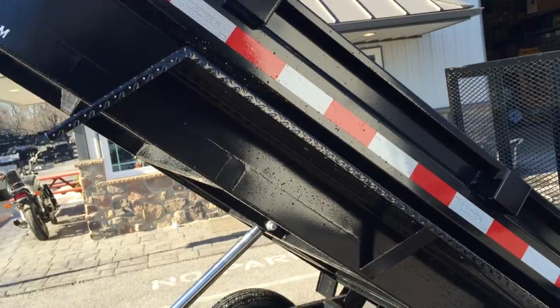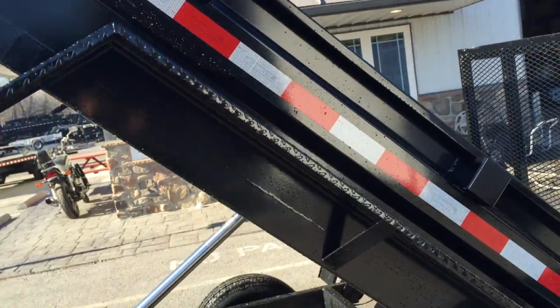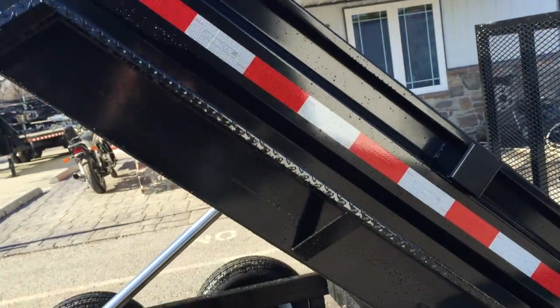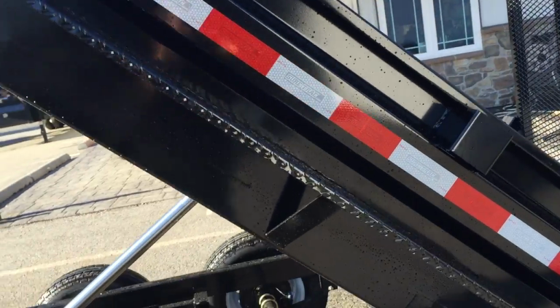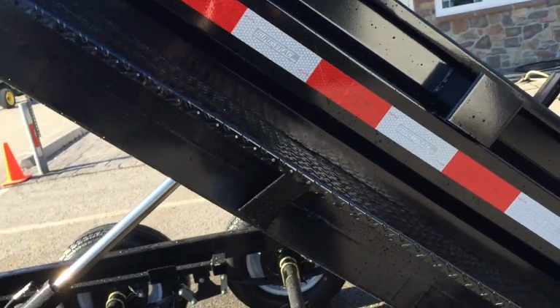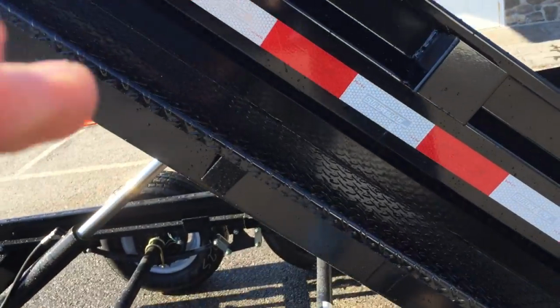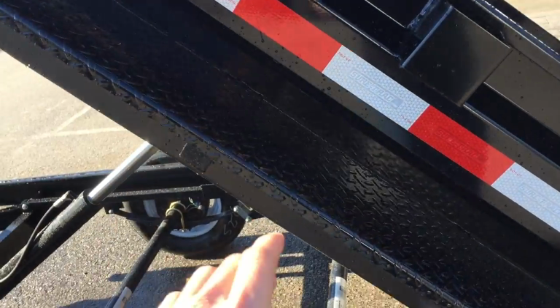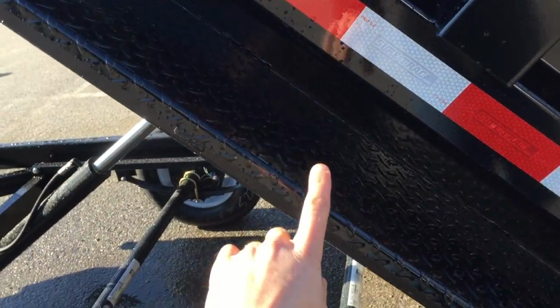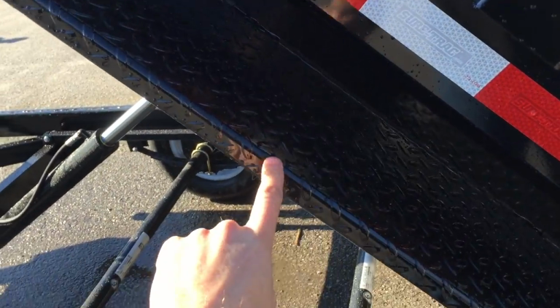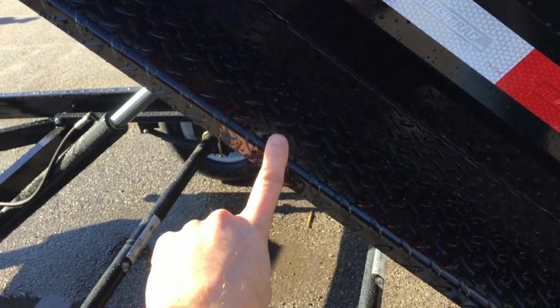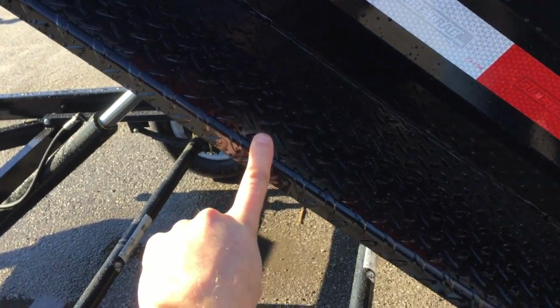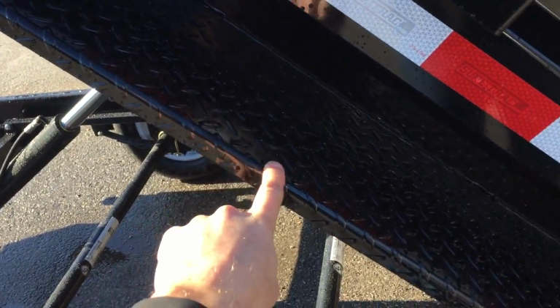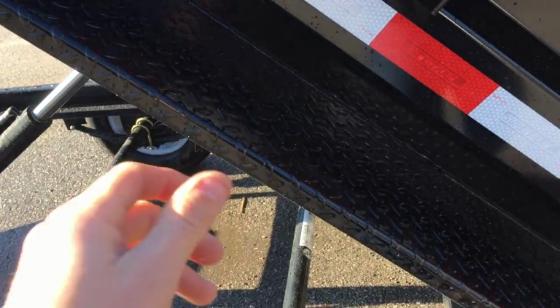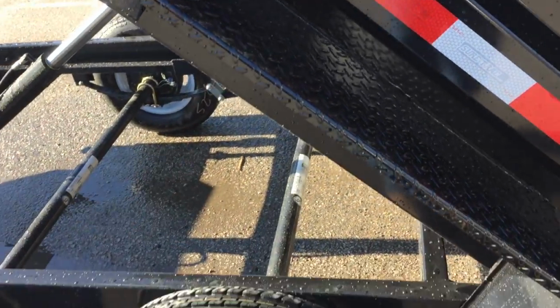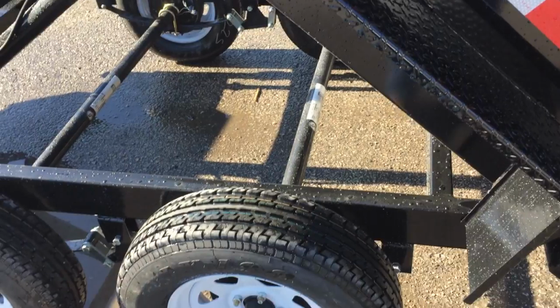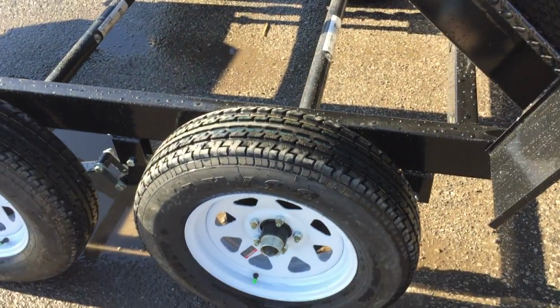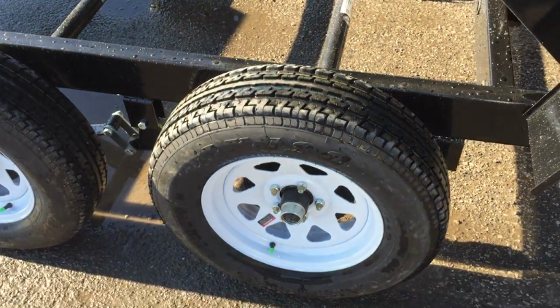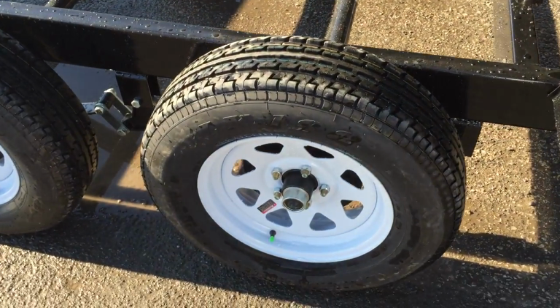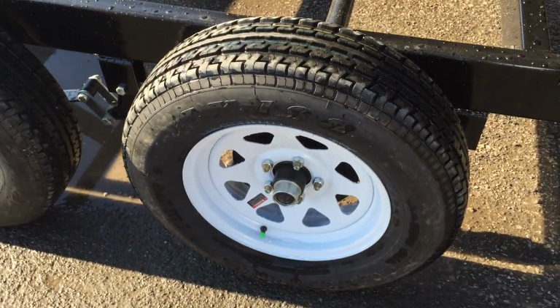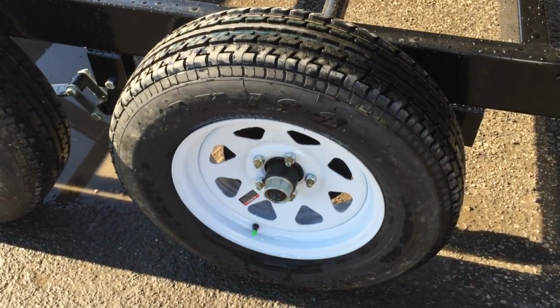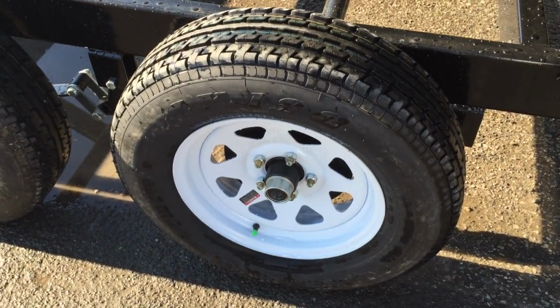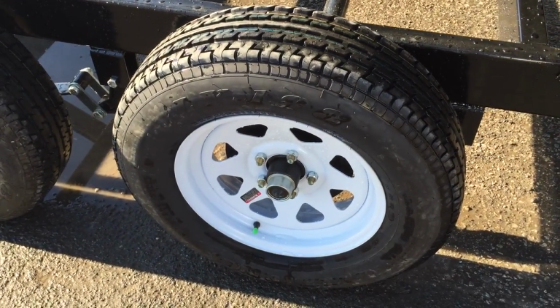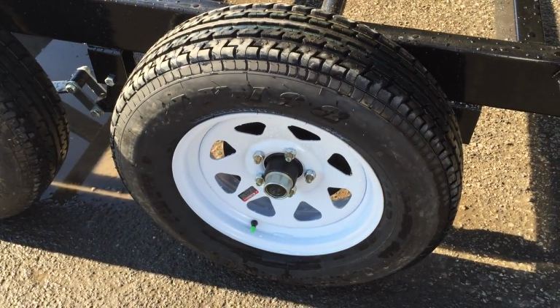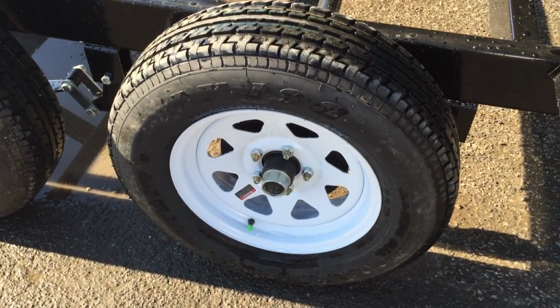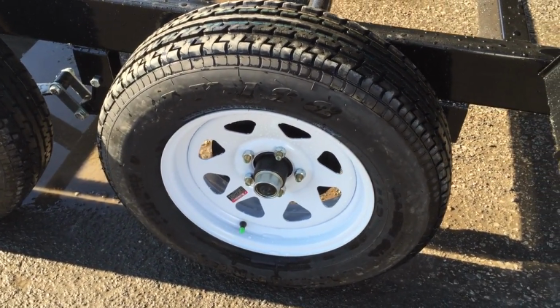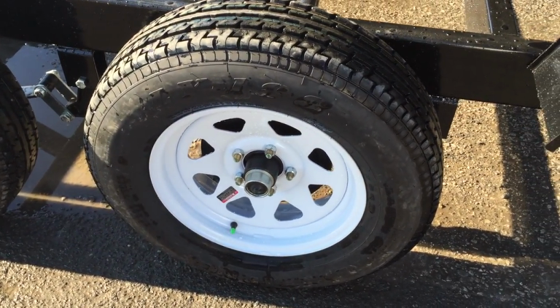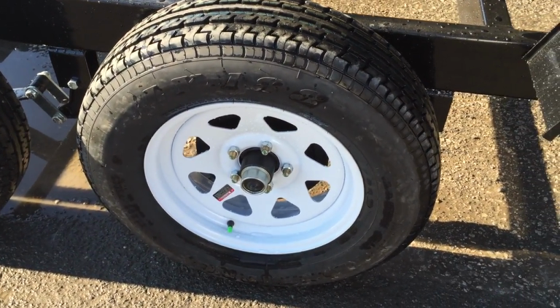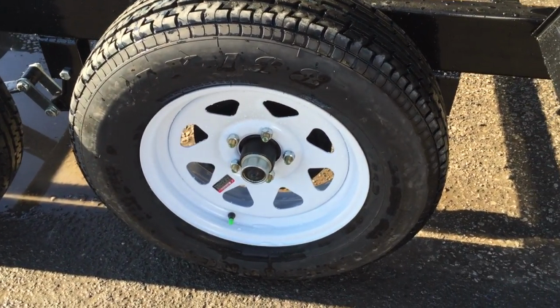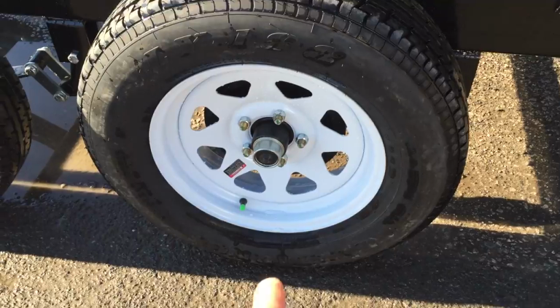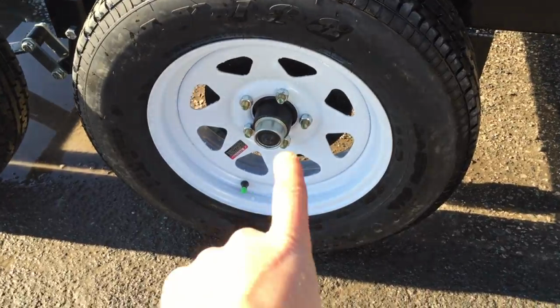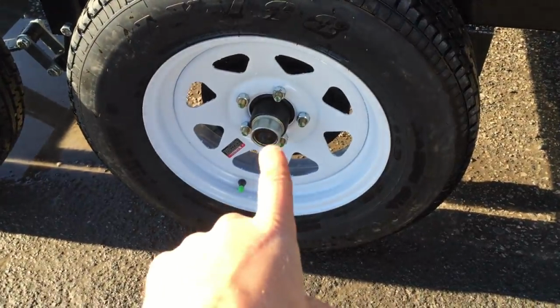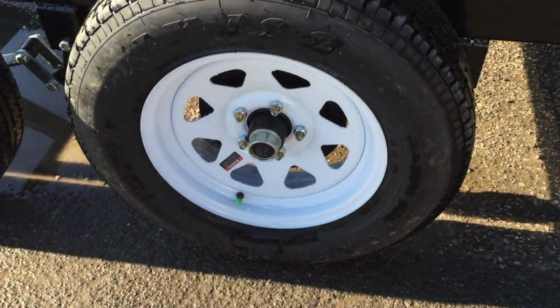New for the 2016 model dumps is the heavier duty tread plate fenders. You'll notice Shore Track does radial tires standard, with brakes on both axles and easy lube hubs.